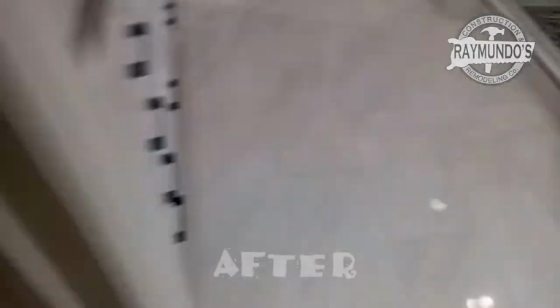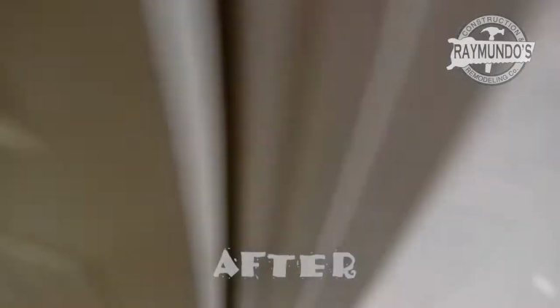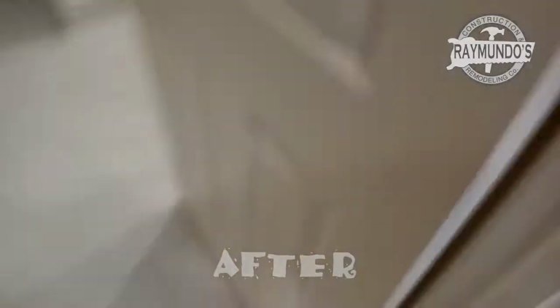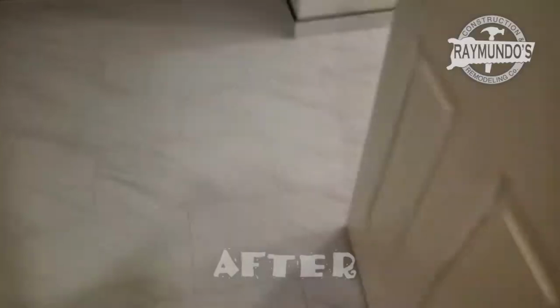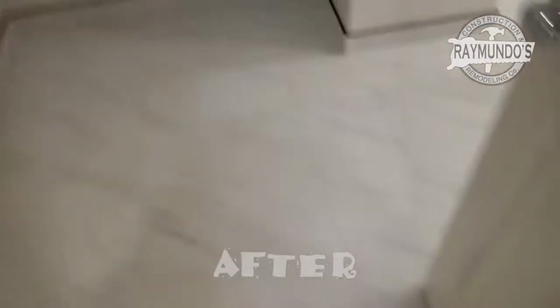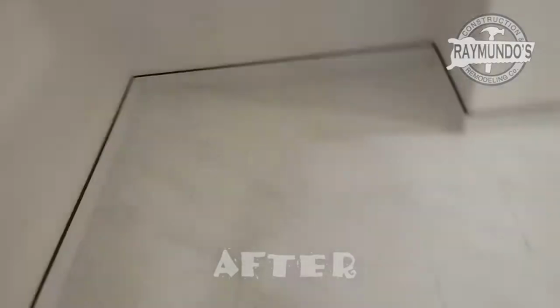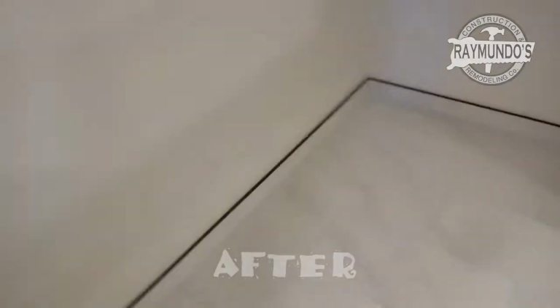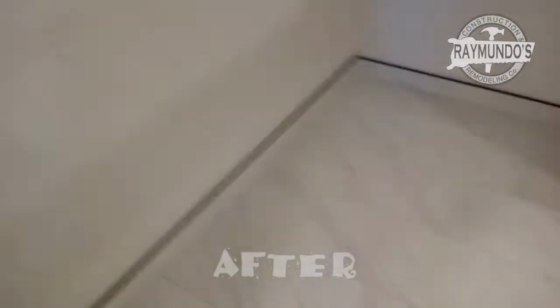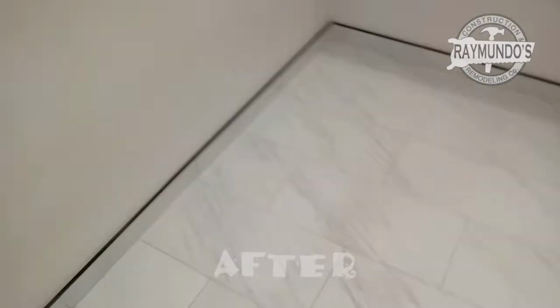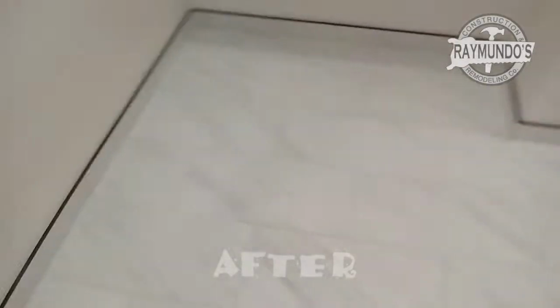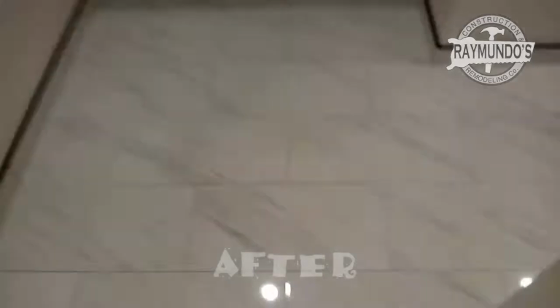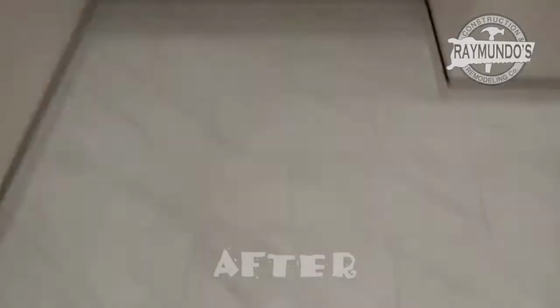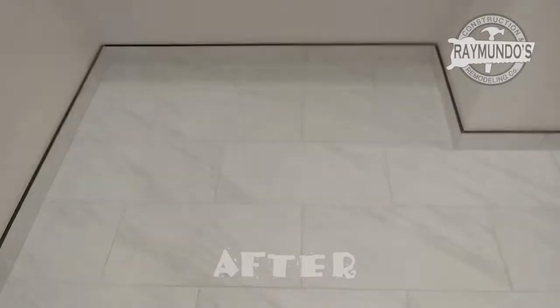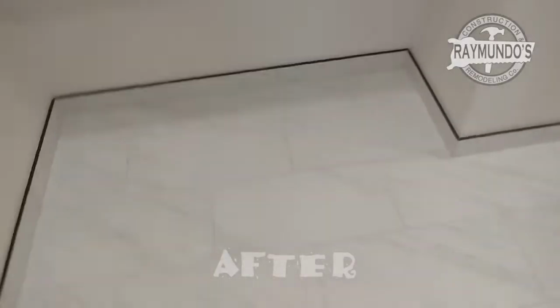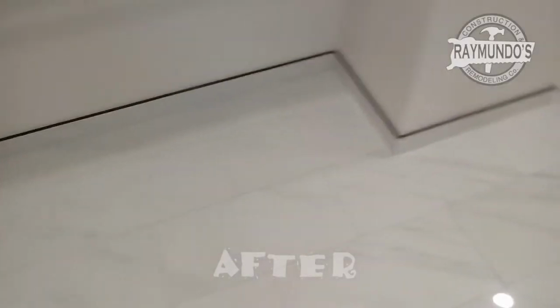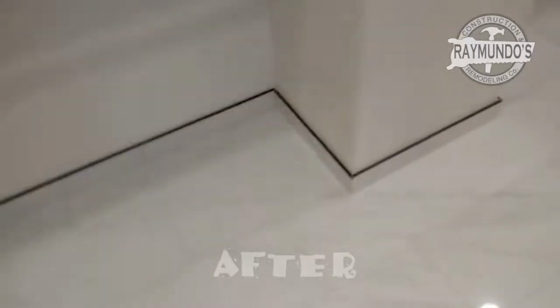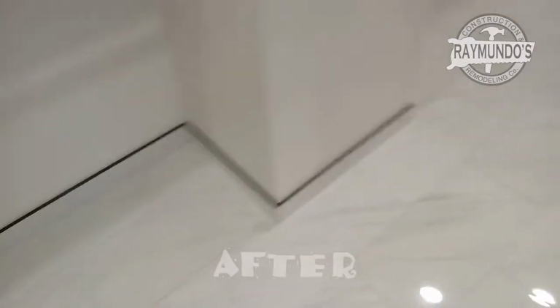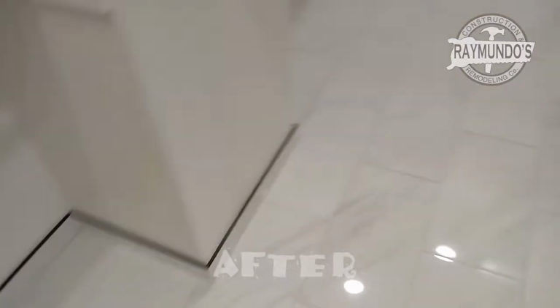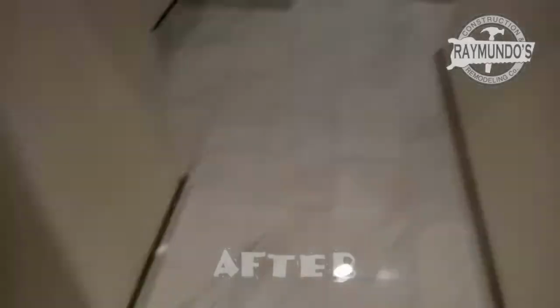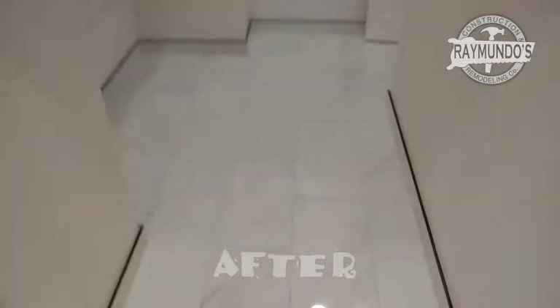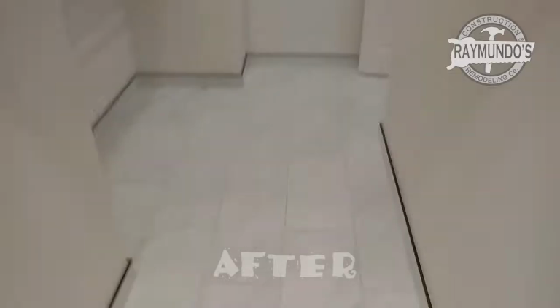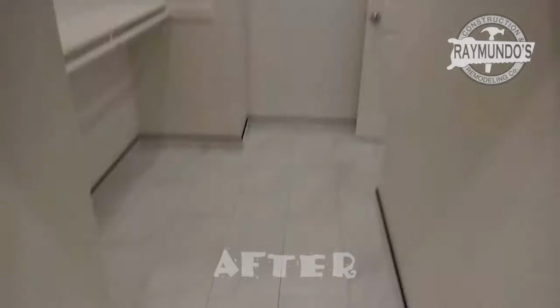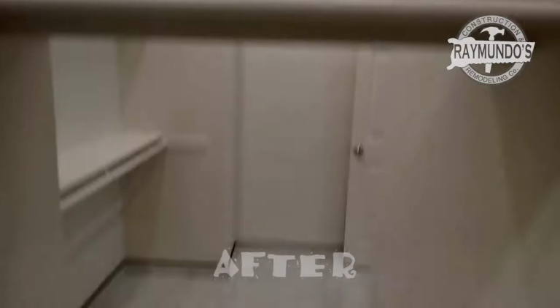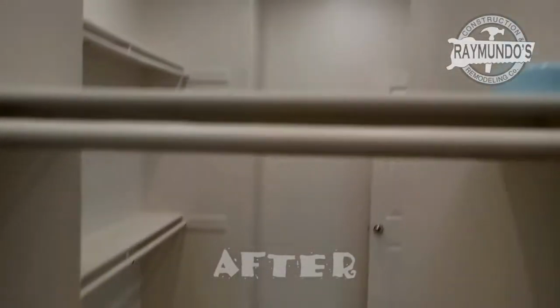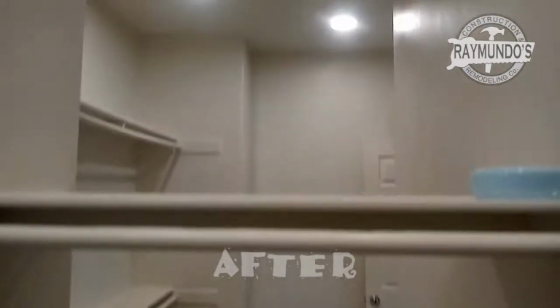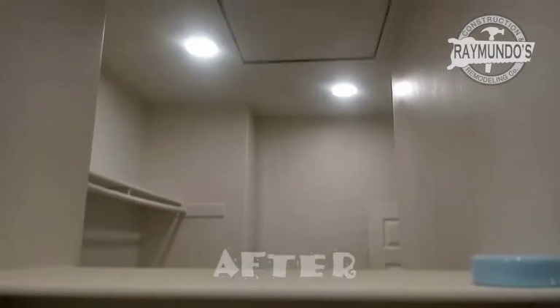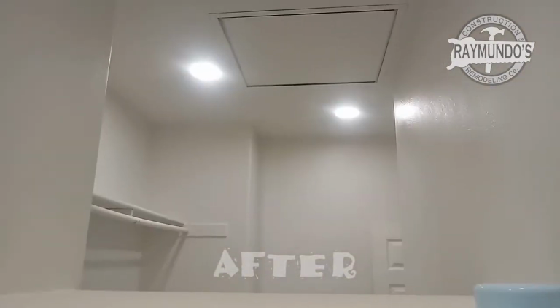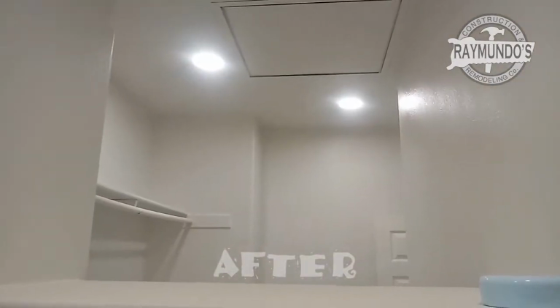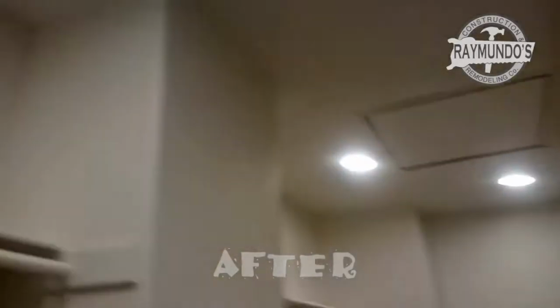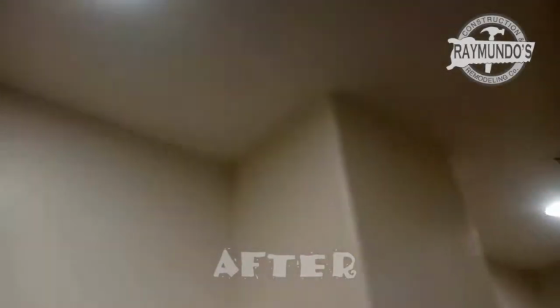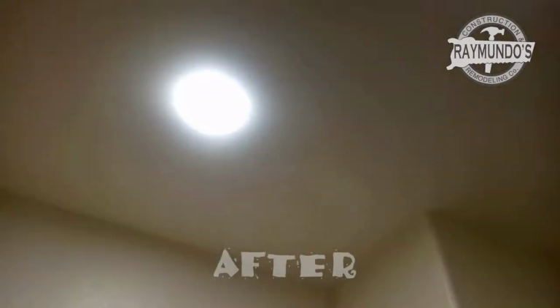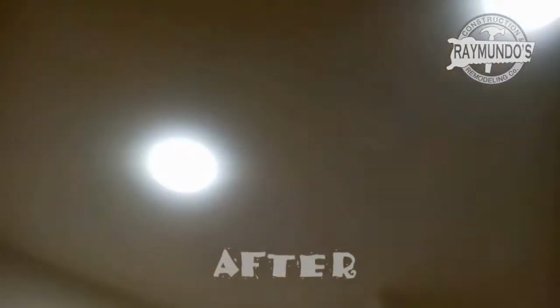And this is the closet. In the closet we did the floor, the tile molding, with all the paint and the lights.